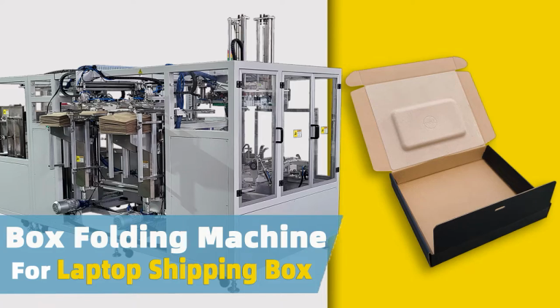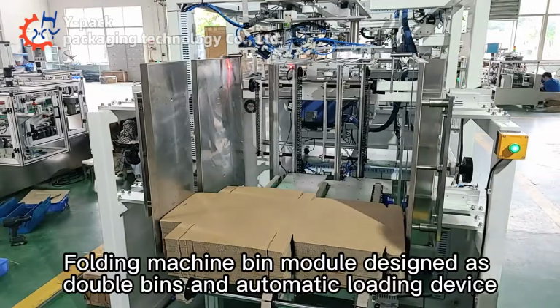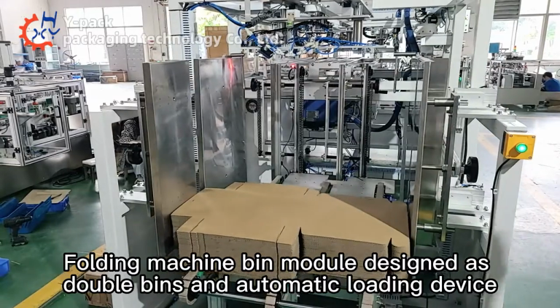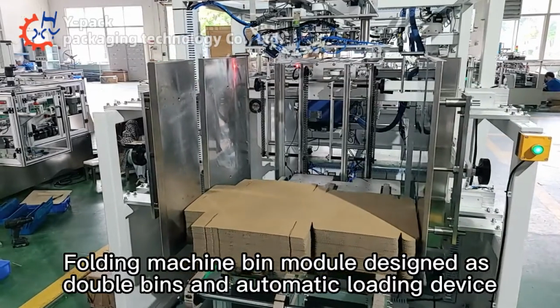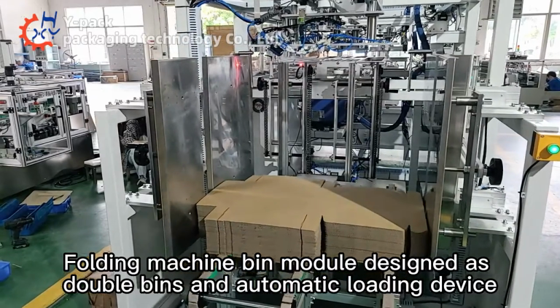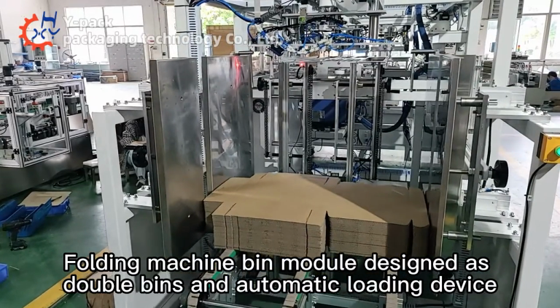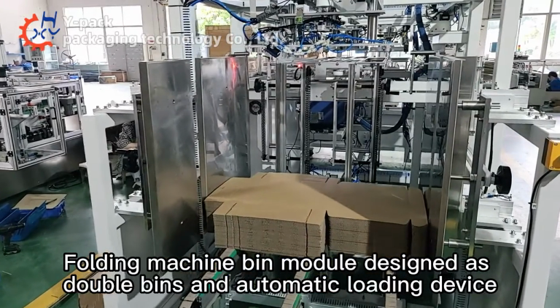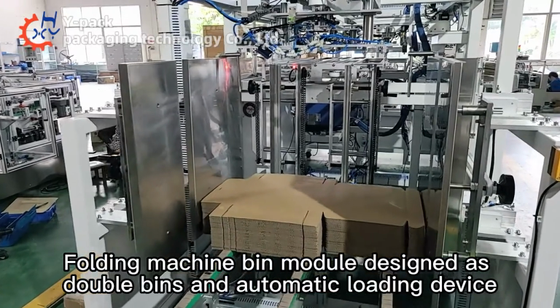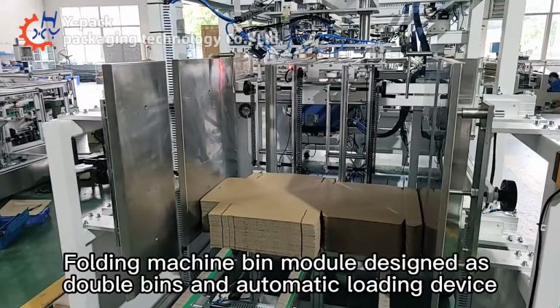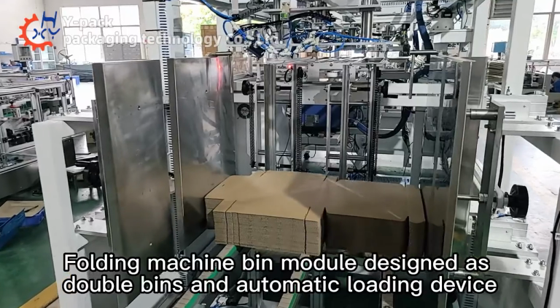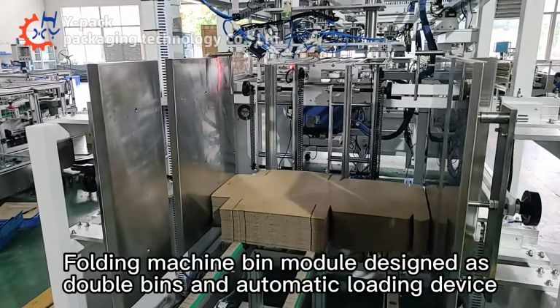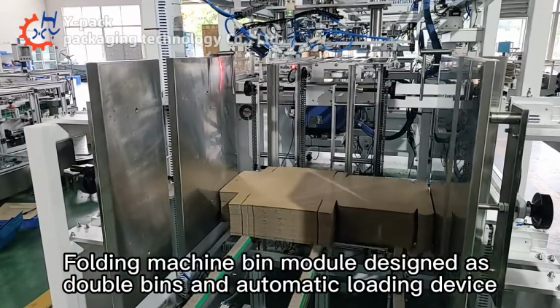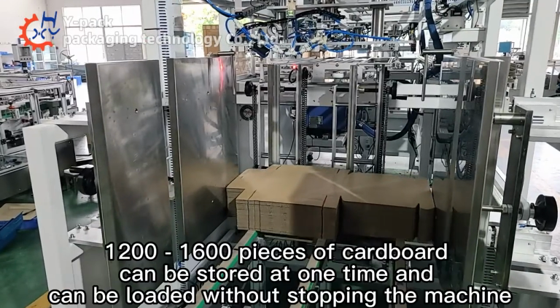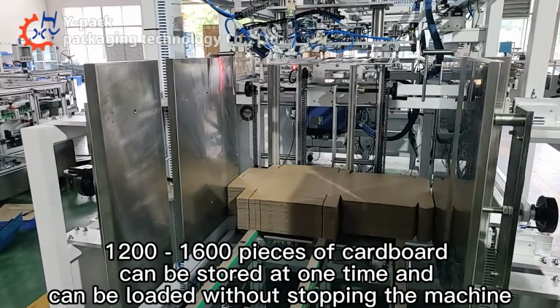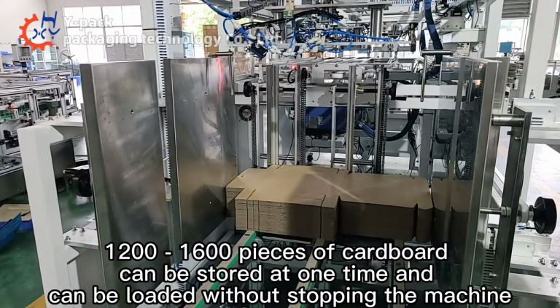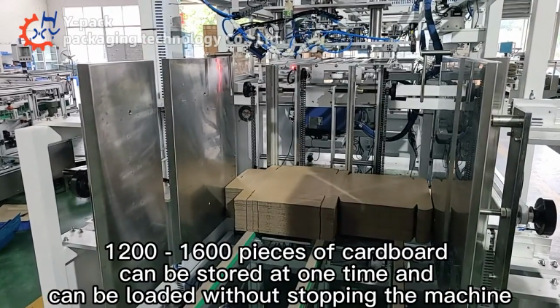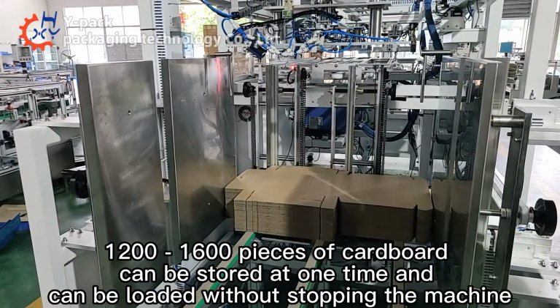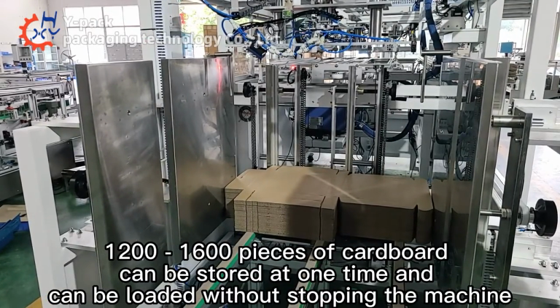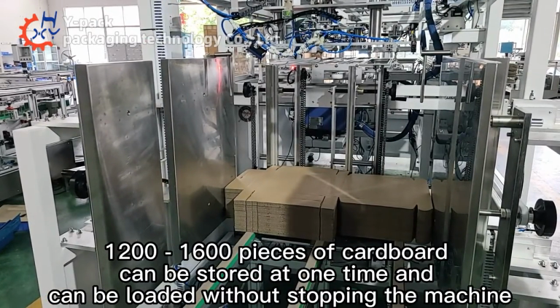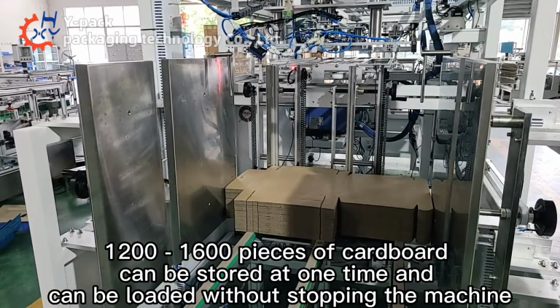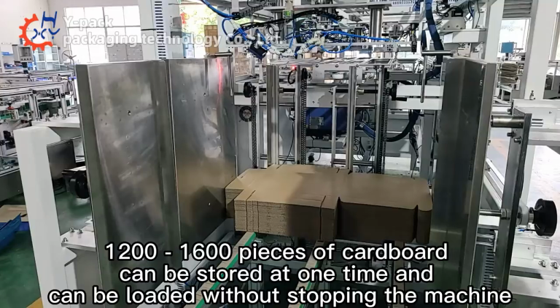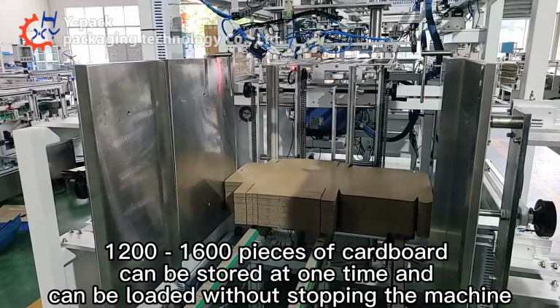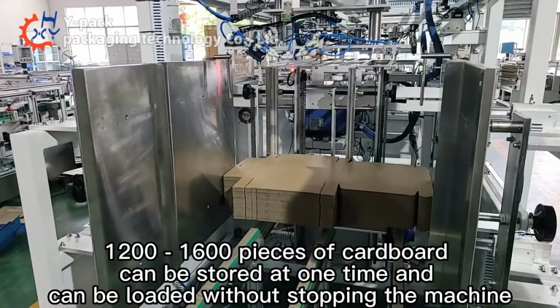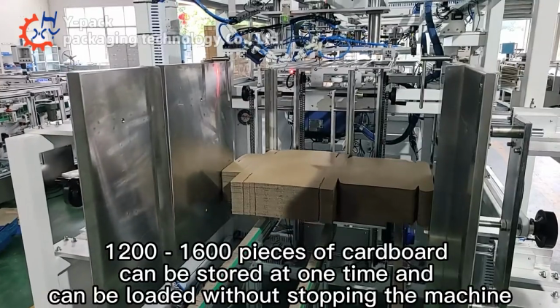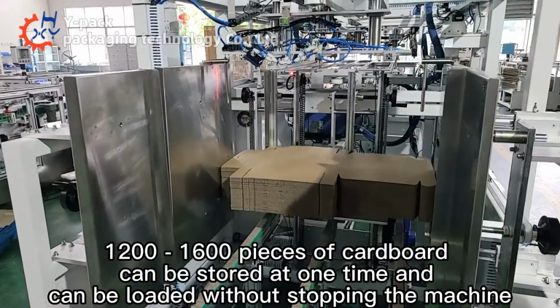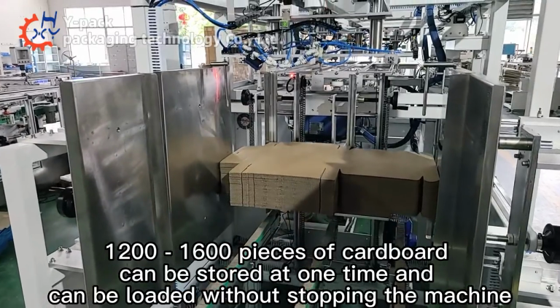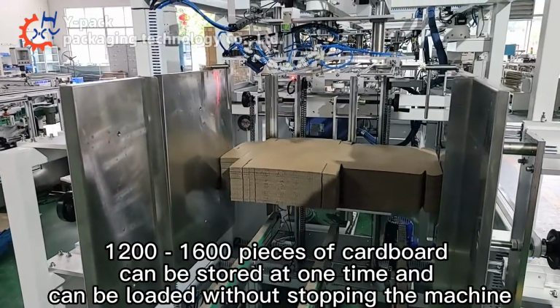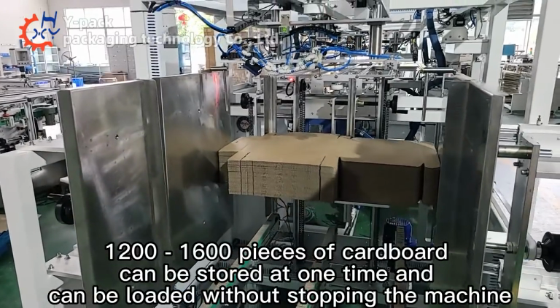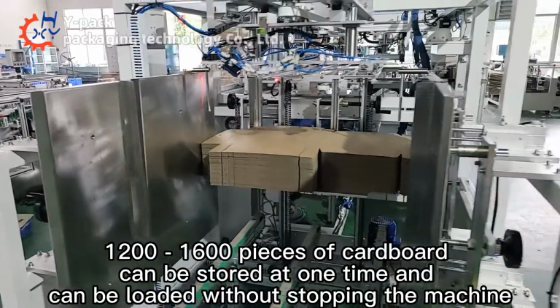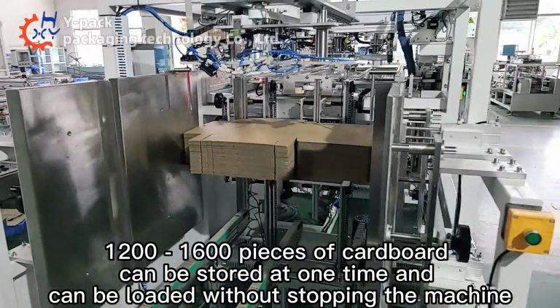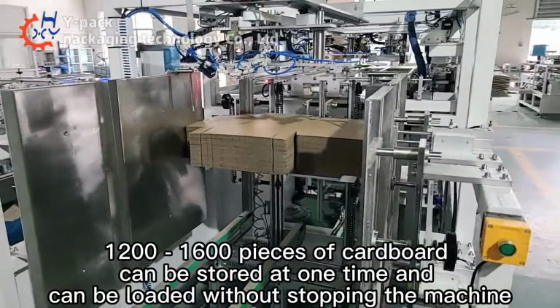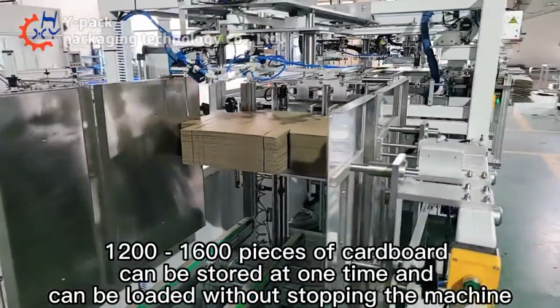The 4D machine bin module is designed as double bins with an automatic loading device. 1200 to 1600 pieces of cardboard can be stored at one time, and the machine can be loaded without stopping.